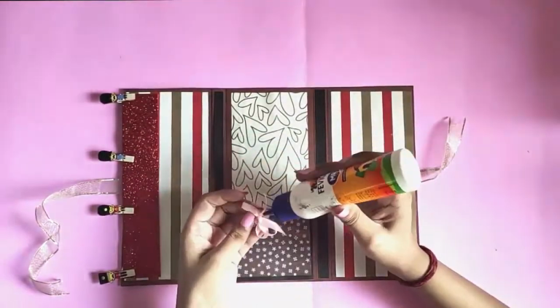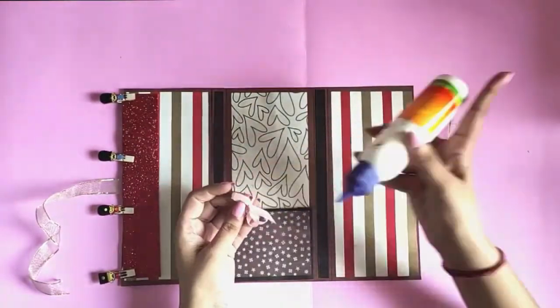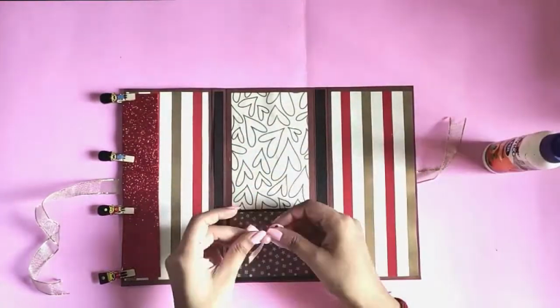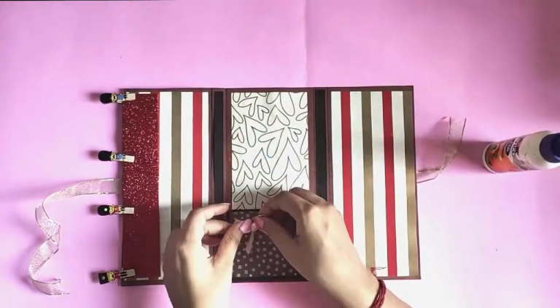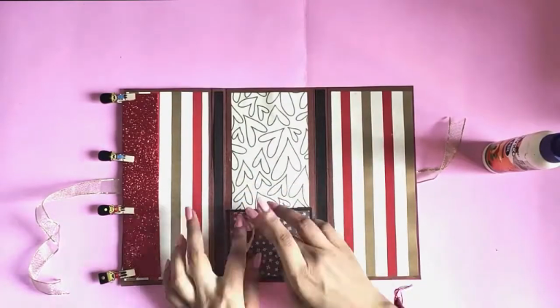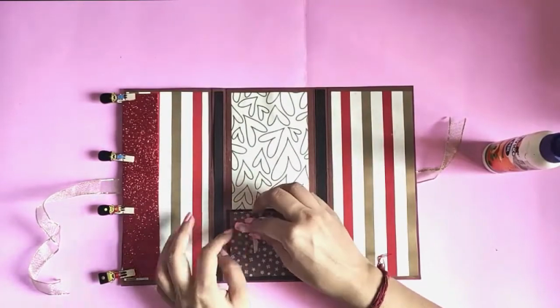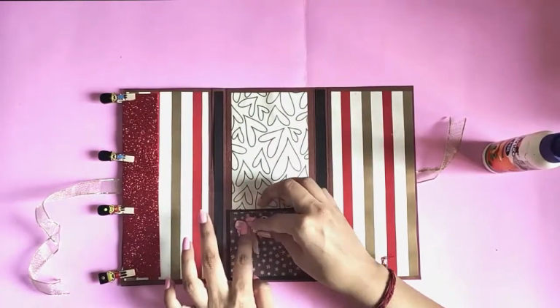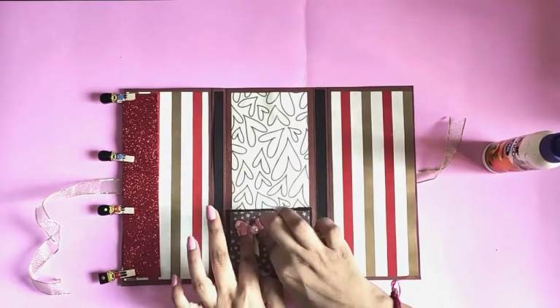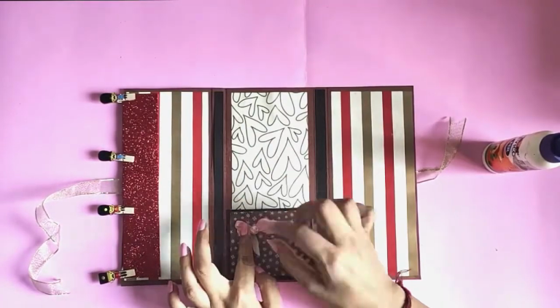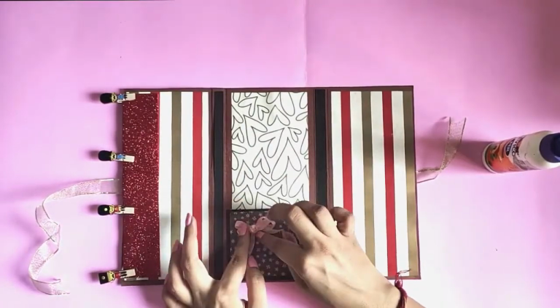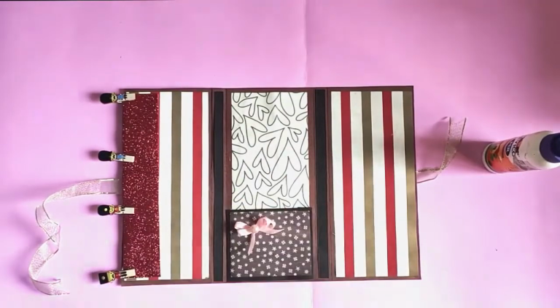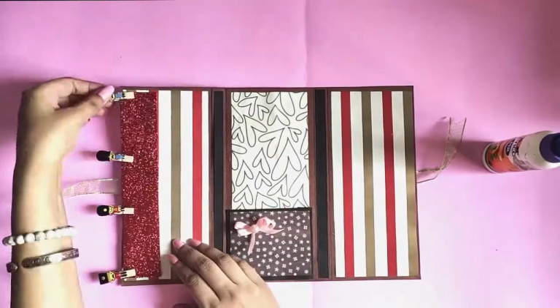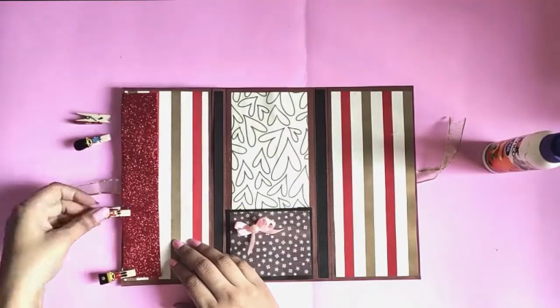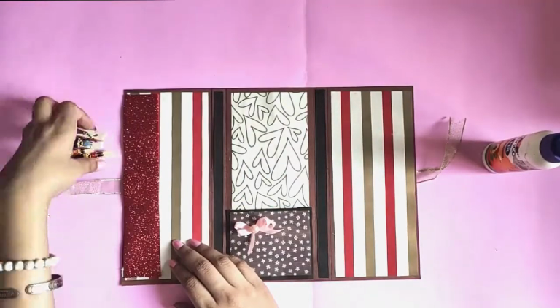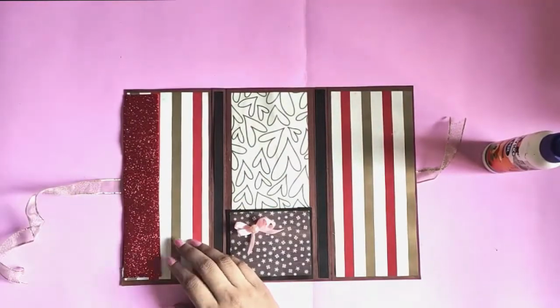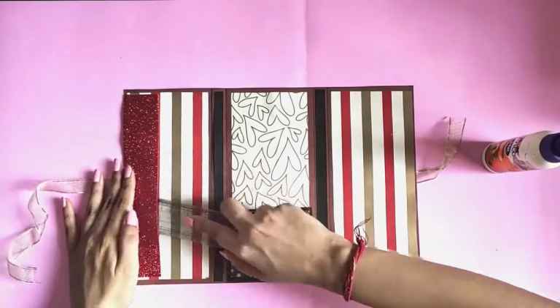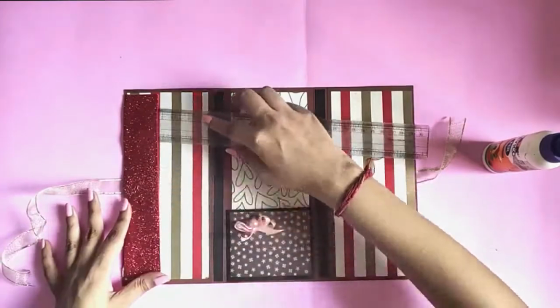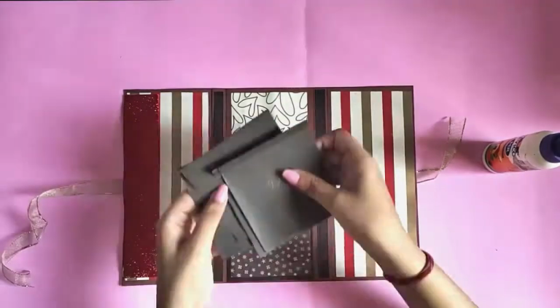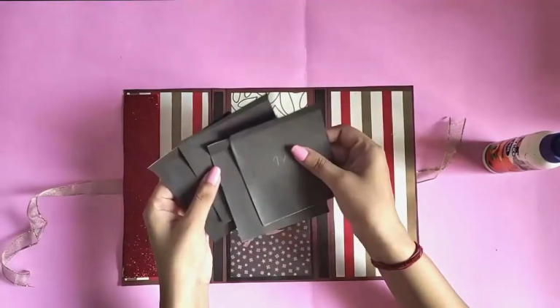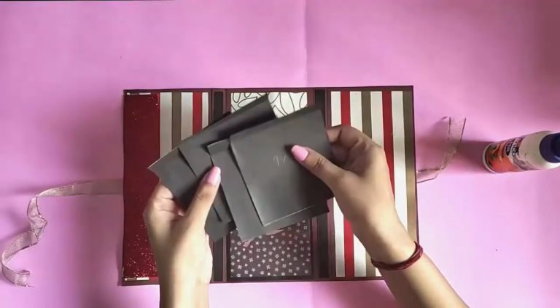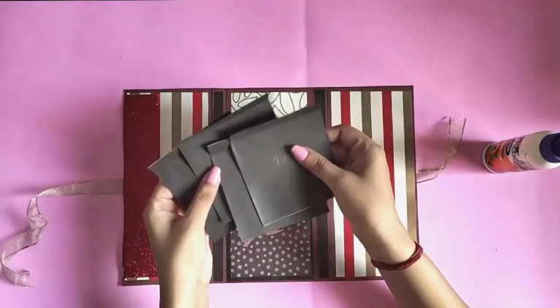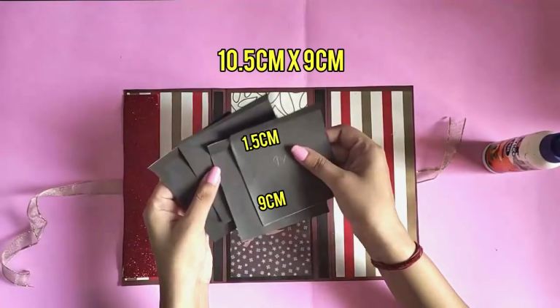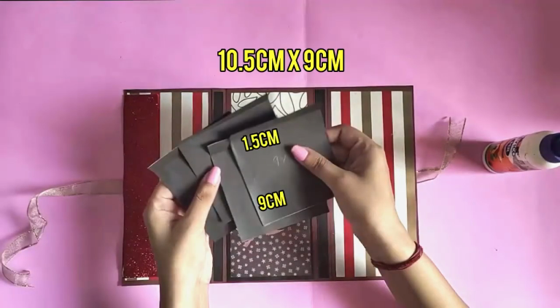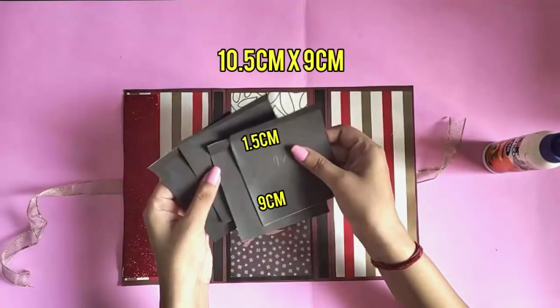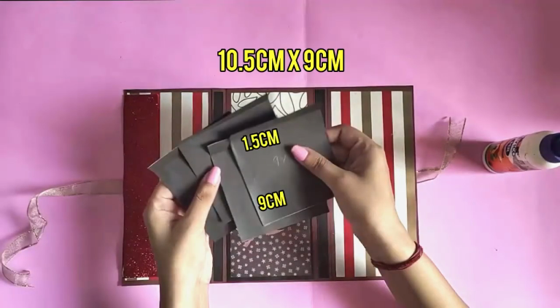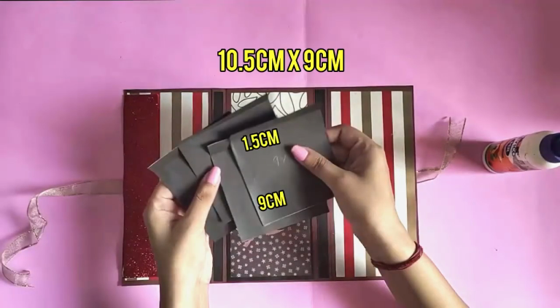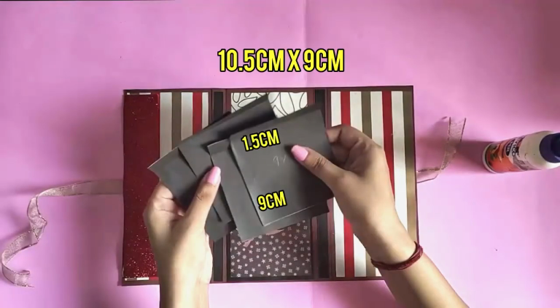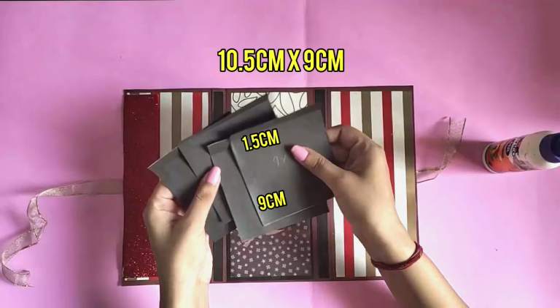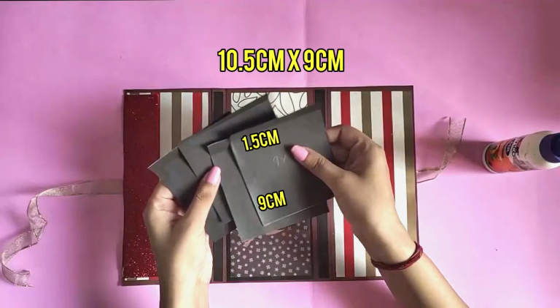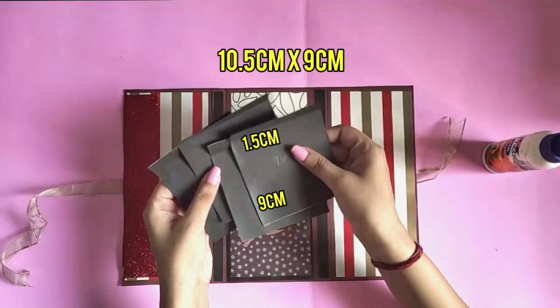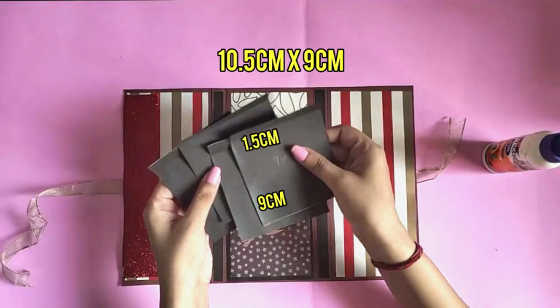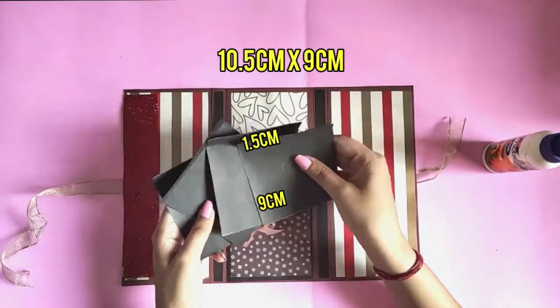This step is optional, but I'm pasting this bow to enhance the look. Now take four pieces of 10.5 by 9 centimeters and divide them into 1.5 and 9 centimeters each.